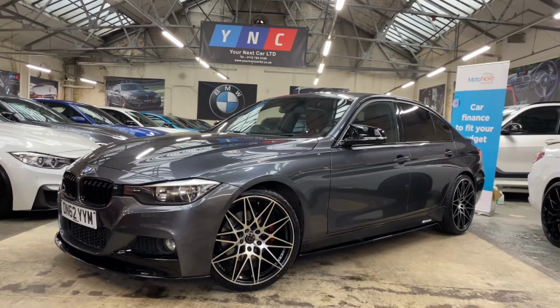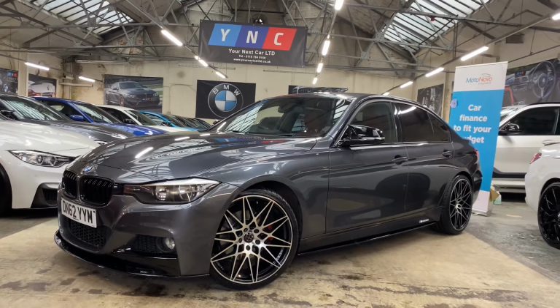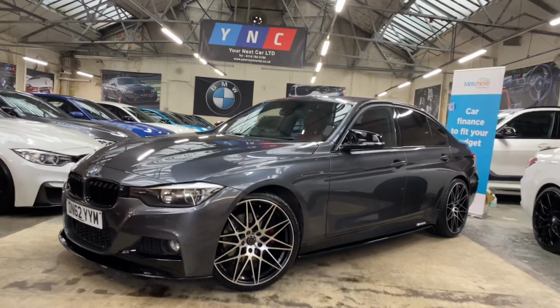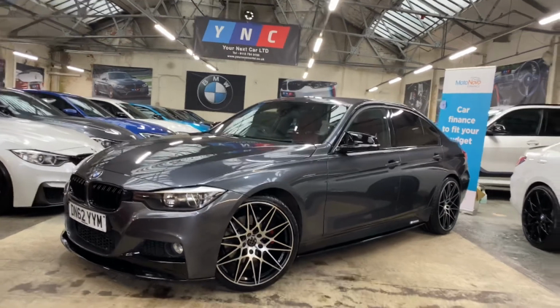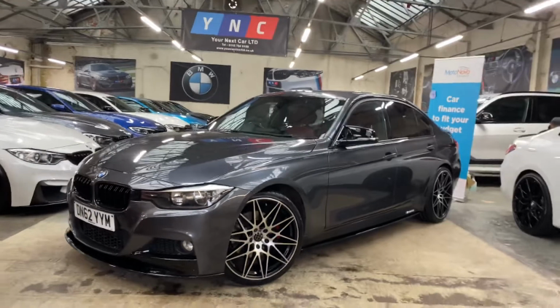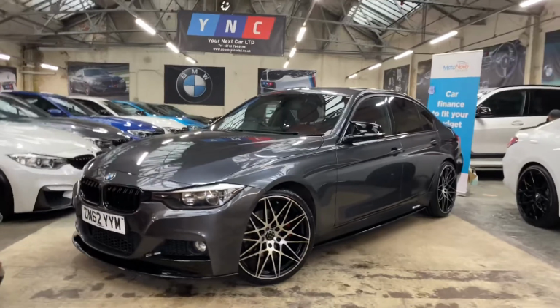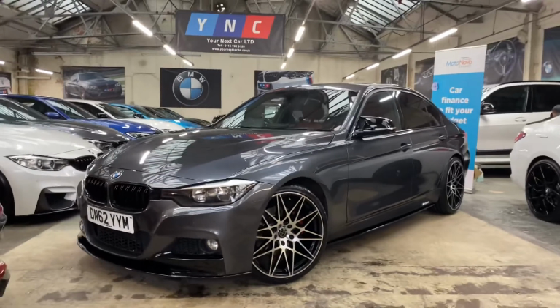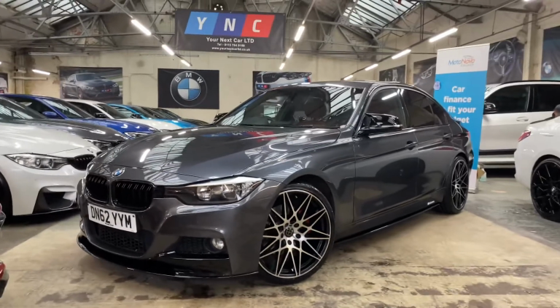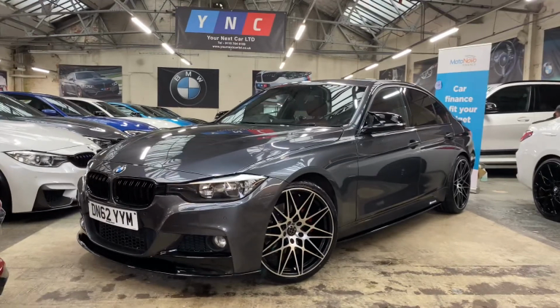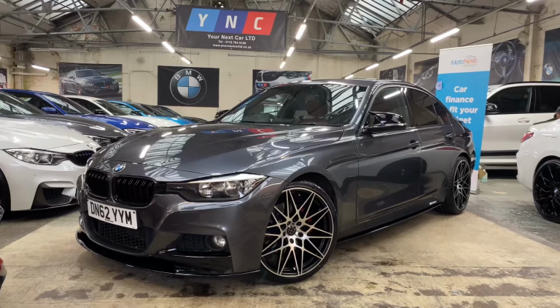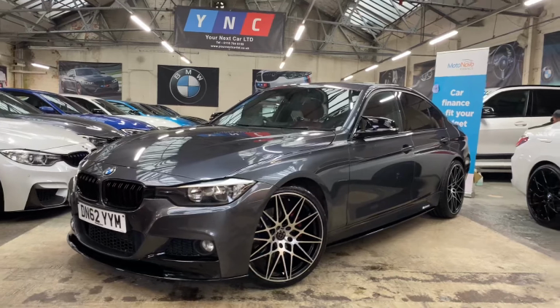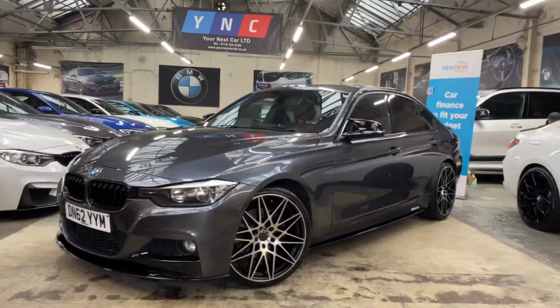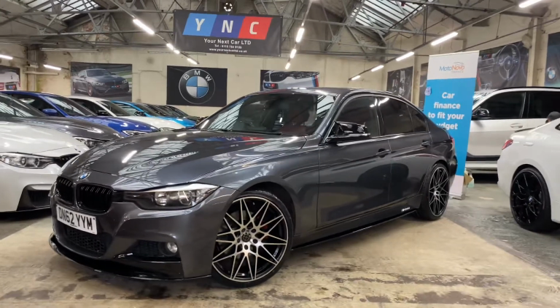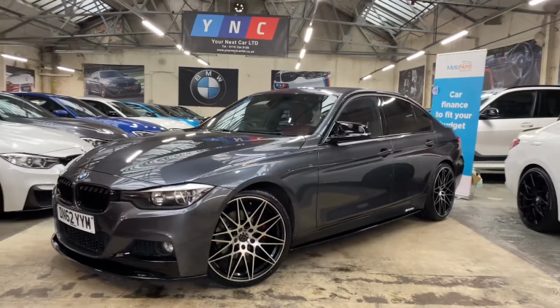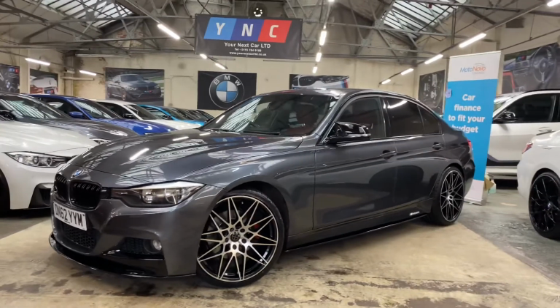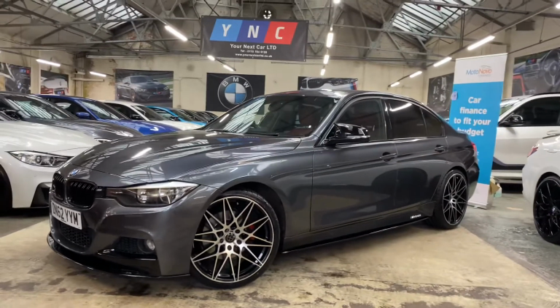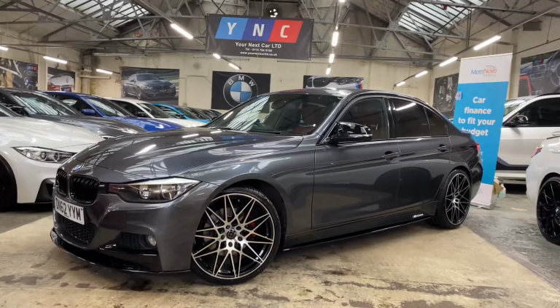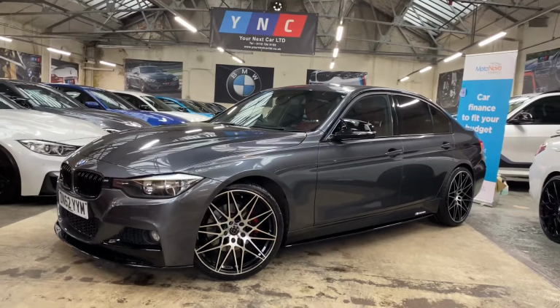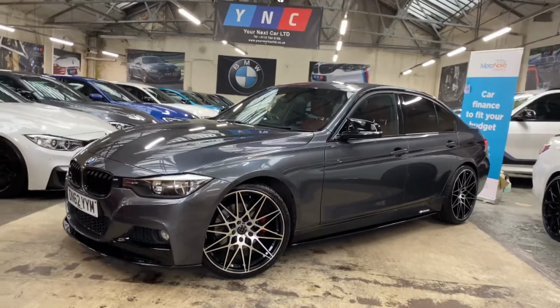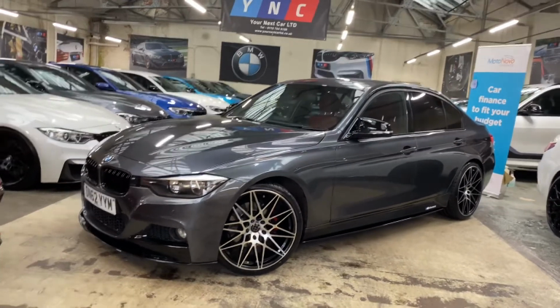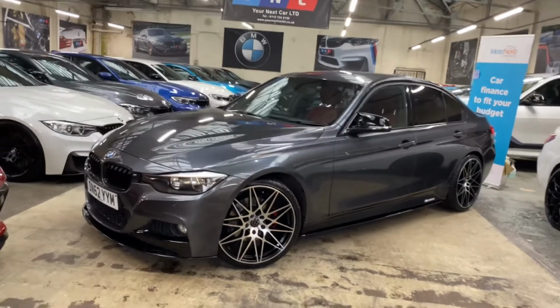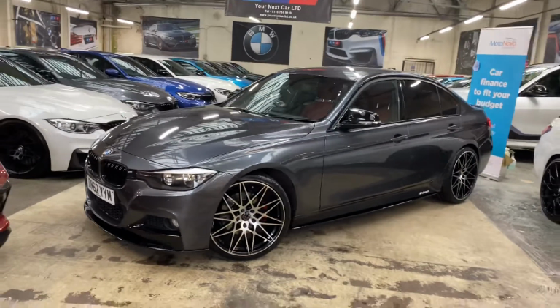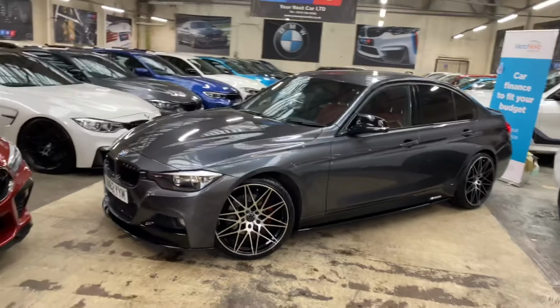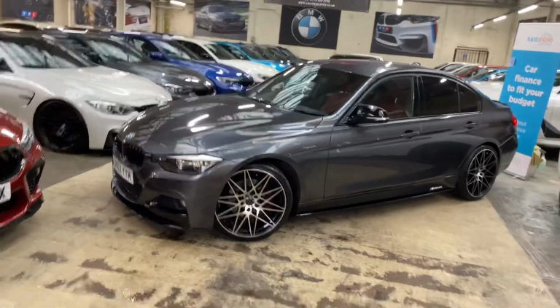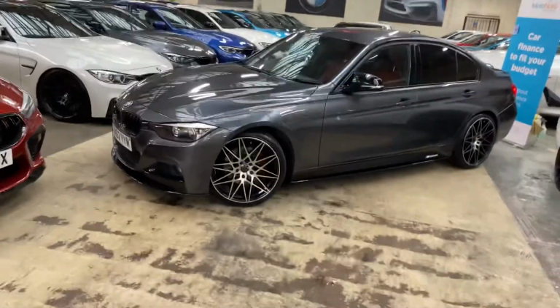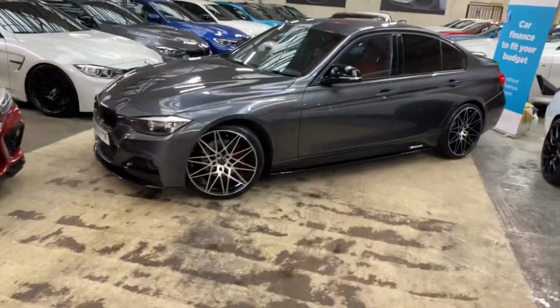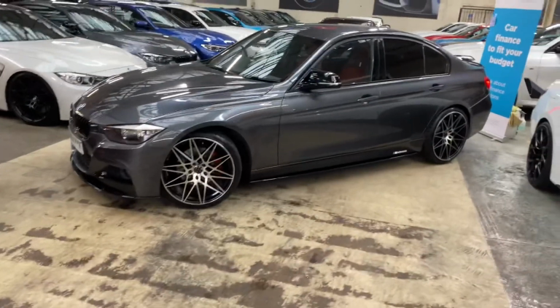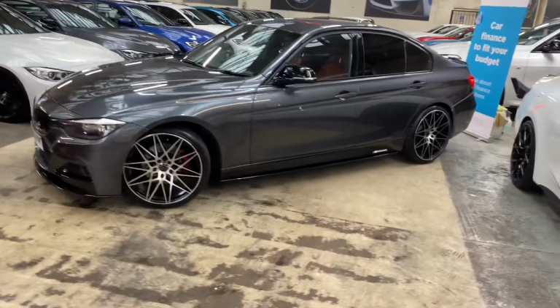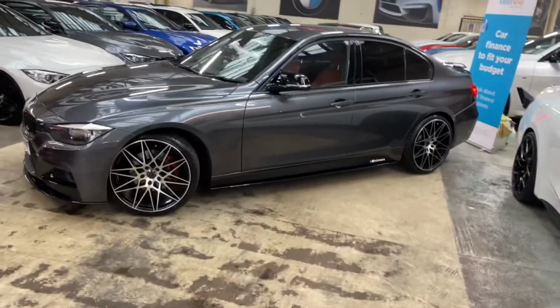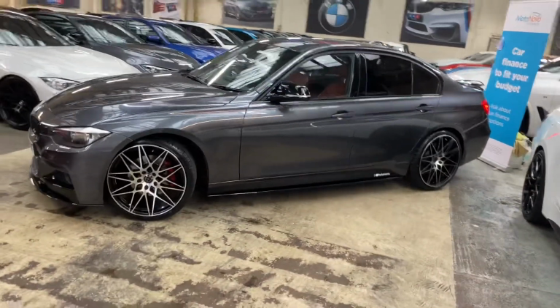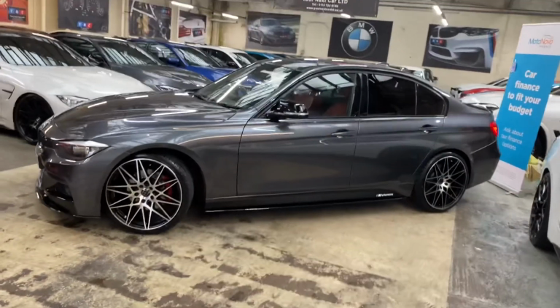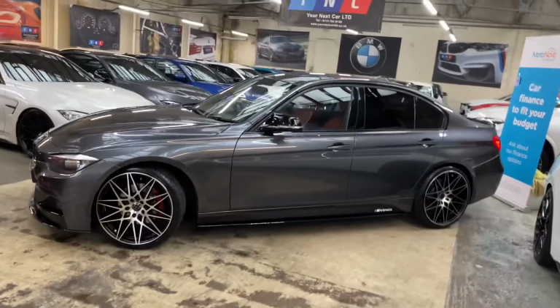Hello and welcome everyone to the walk-around video here at Your Next Car — the 2012 62 plate 330d M Sport Saloon, presented in mineral gray, featuring a YNC body enhancement kit as you can see.